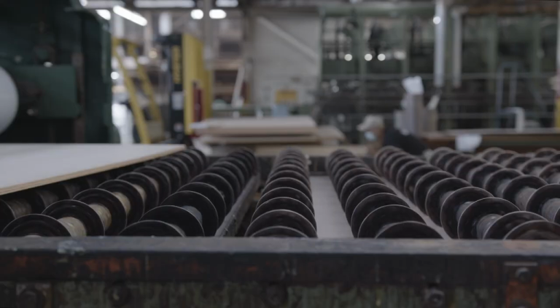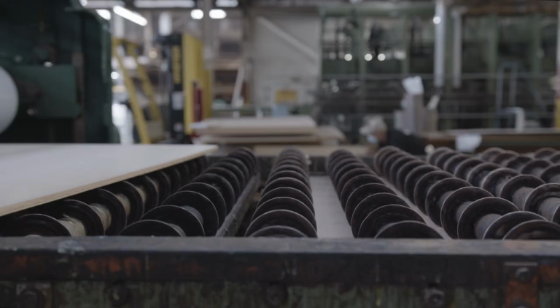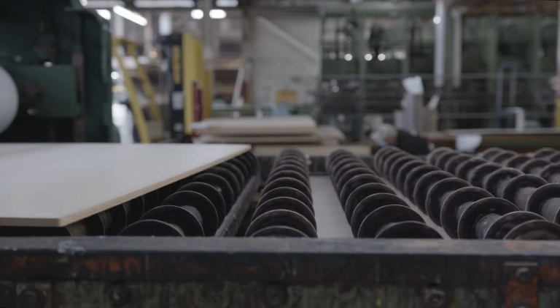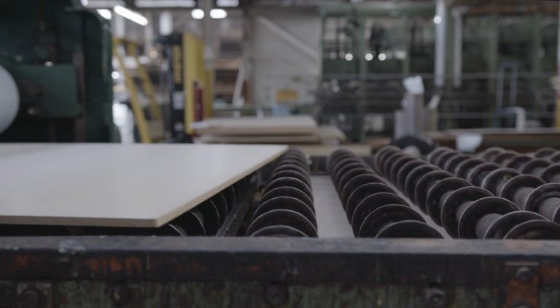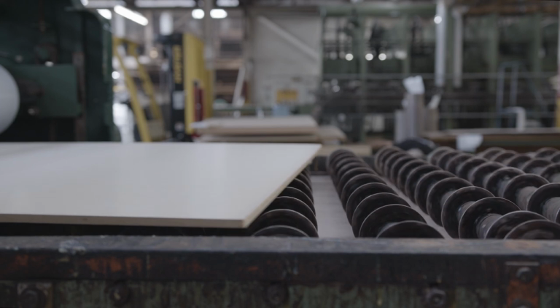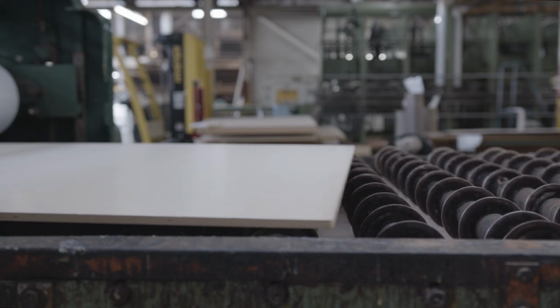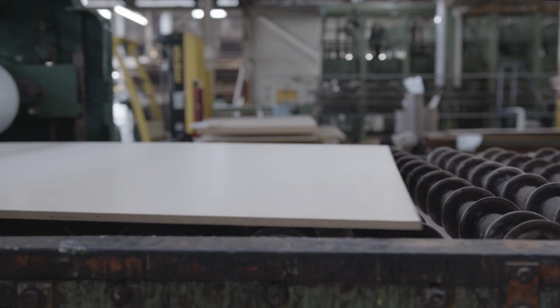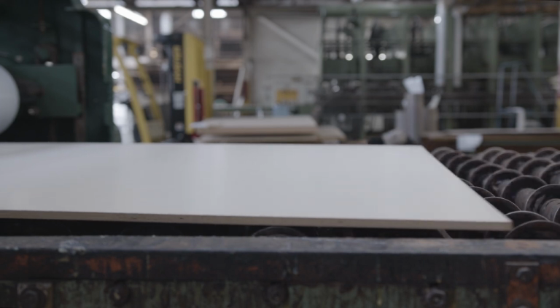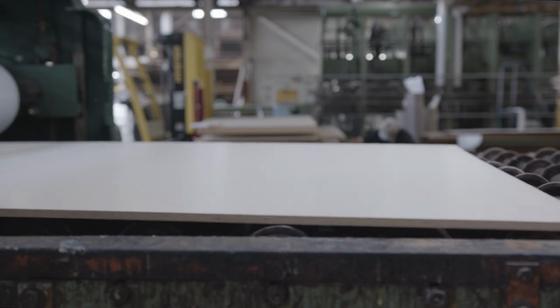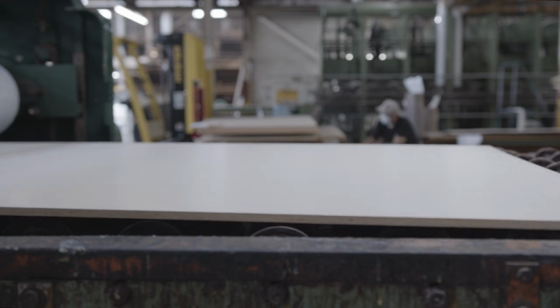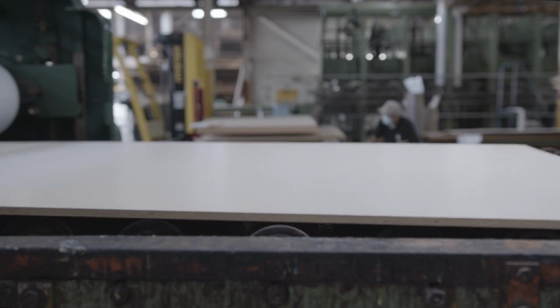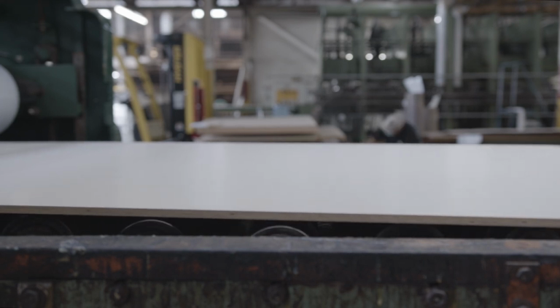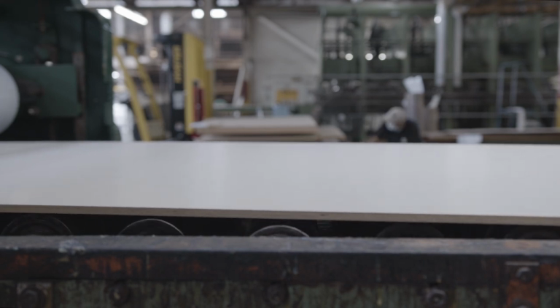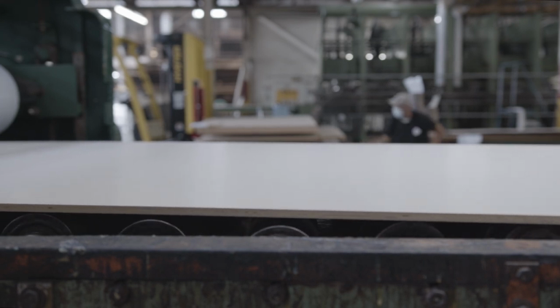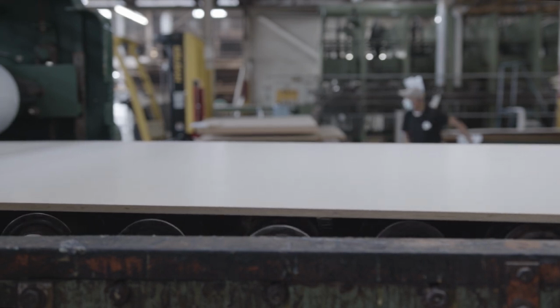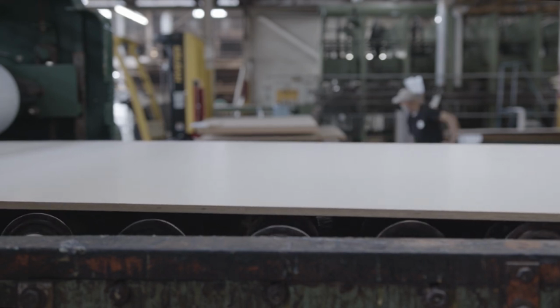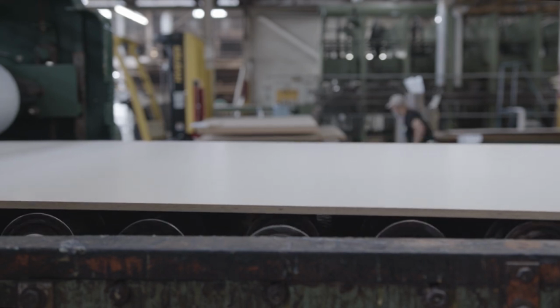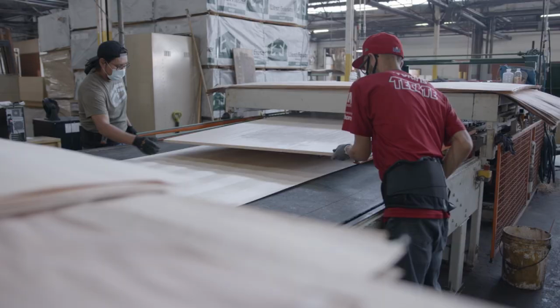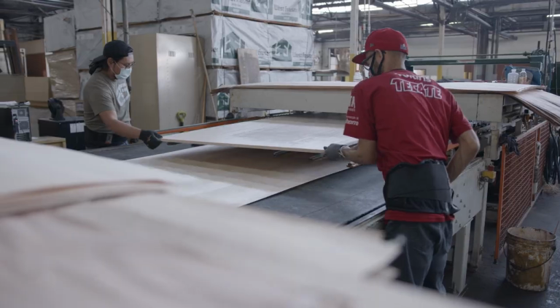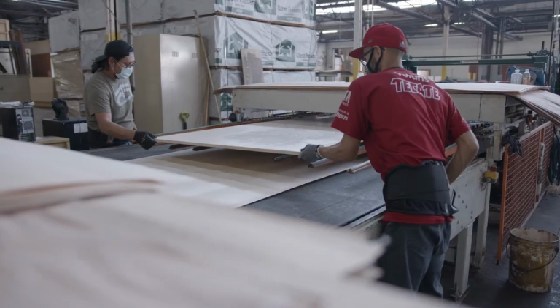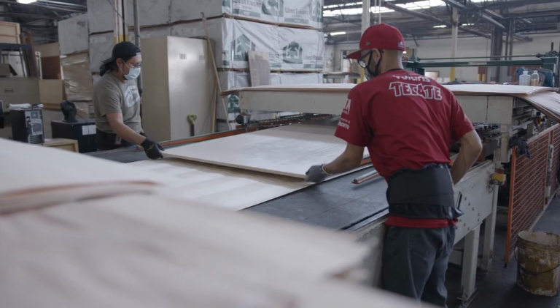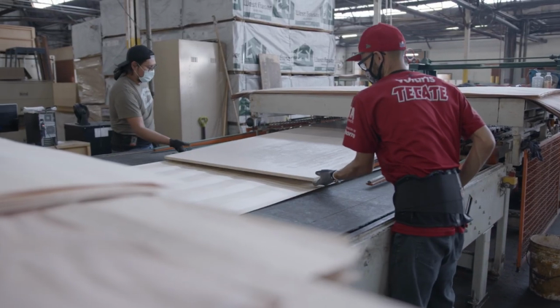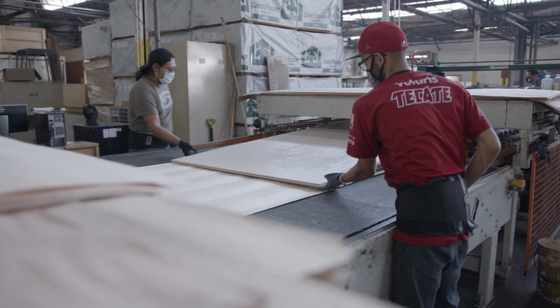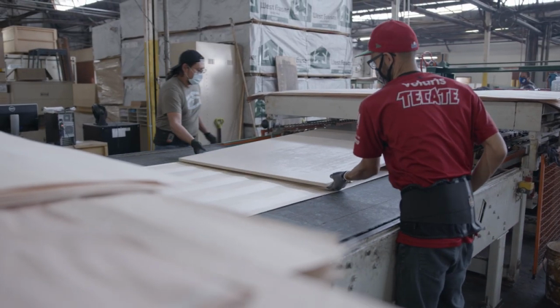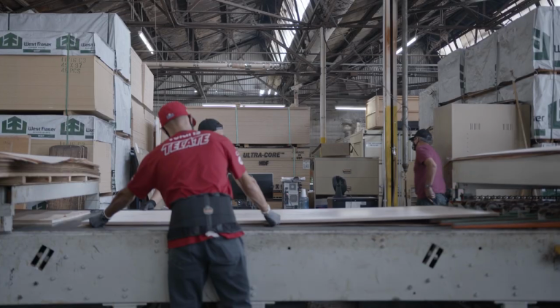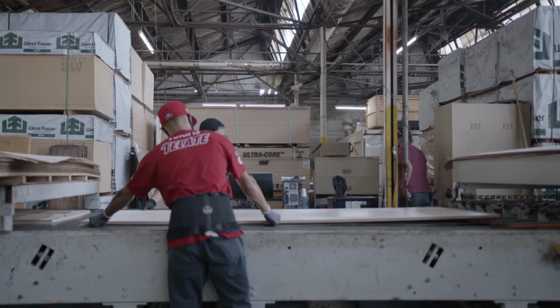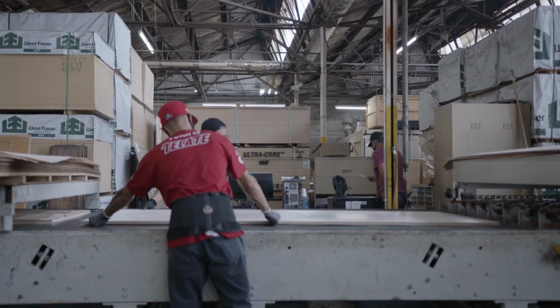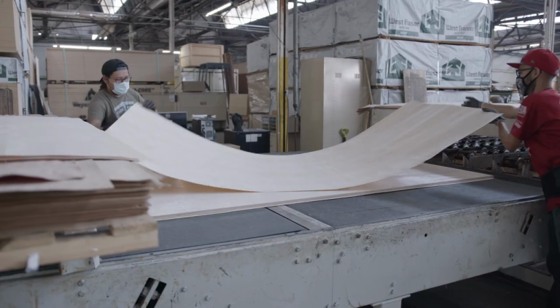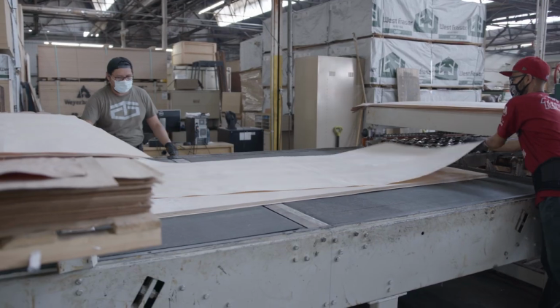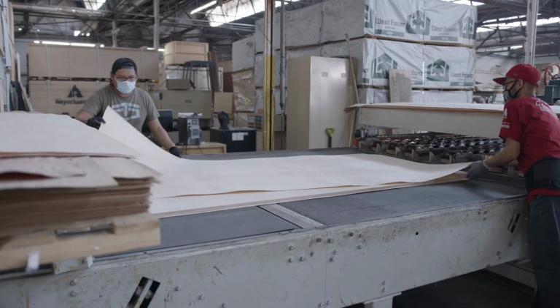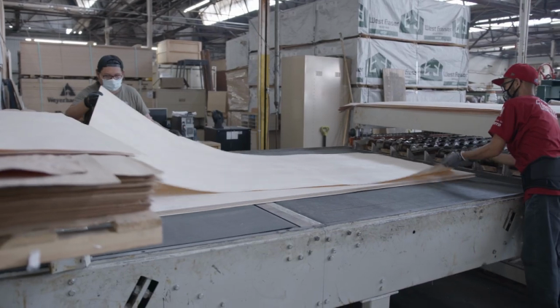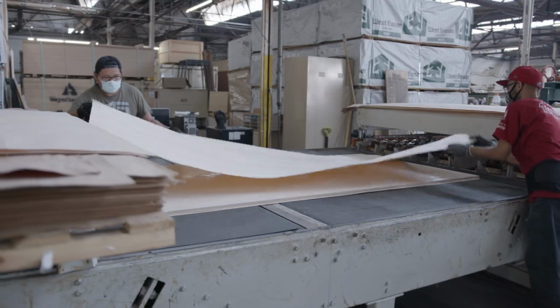Not only is veneer environmentally friendly, the core that we laminate to make the plywood is made from recycled products. The use of MDF and particle board are revolutionary in repurposing products that would otherwise go to waste.